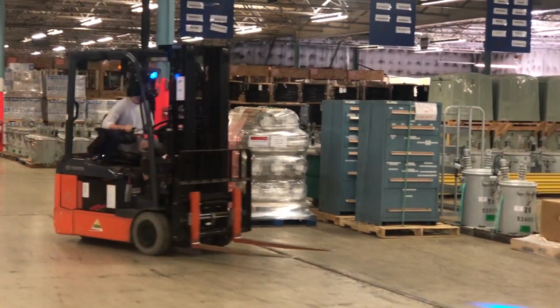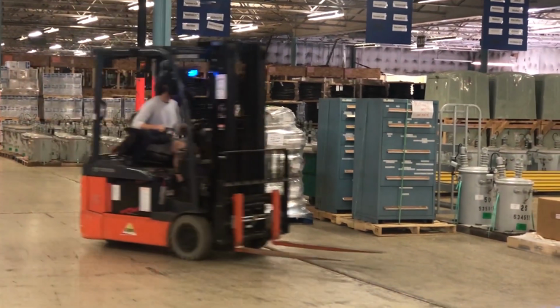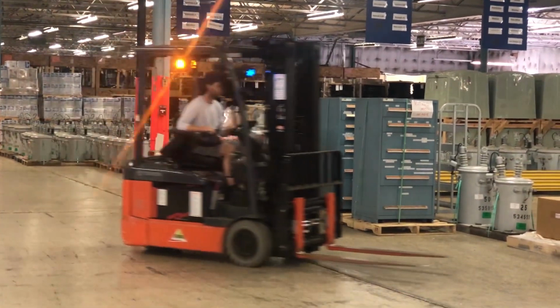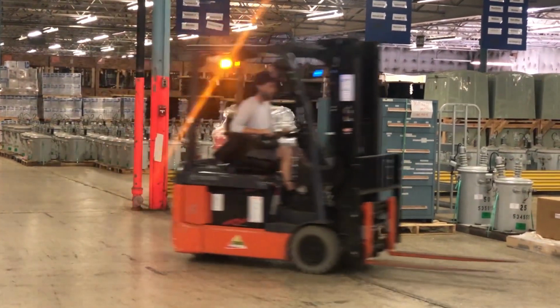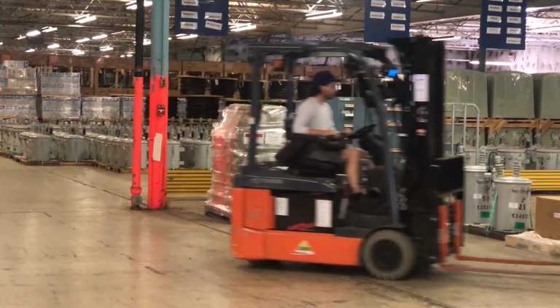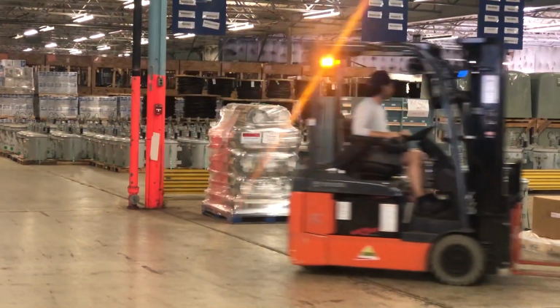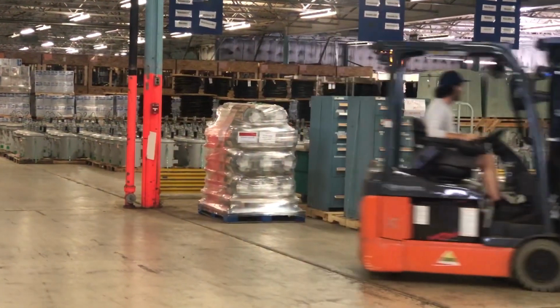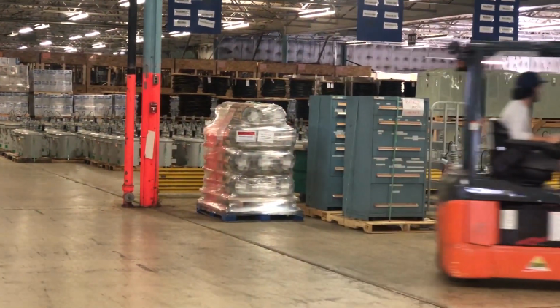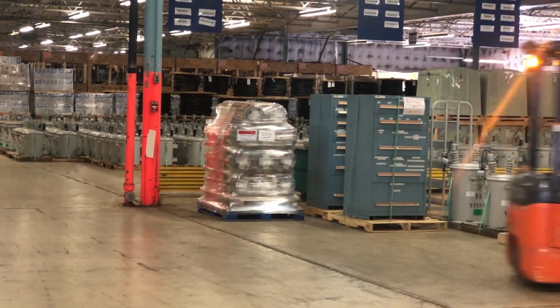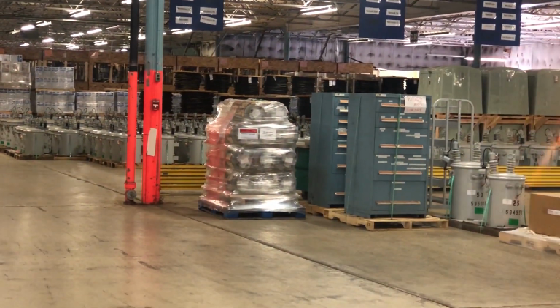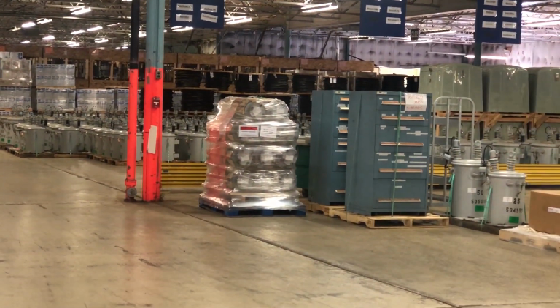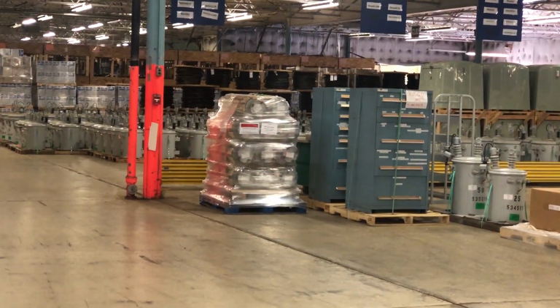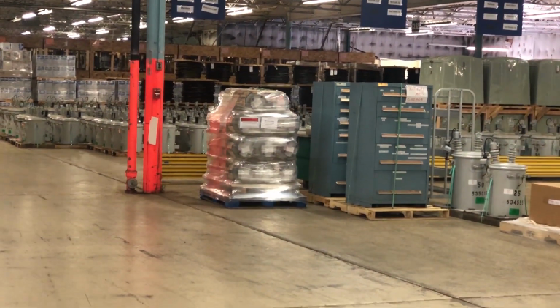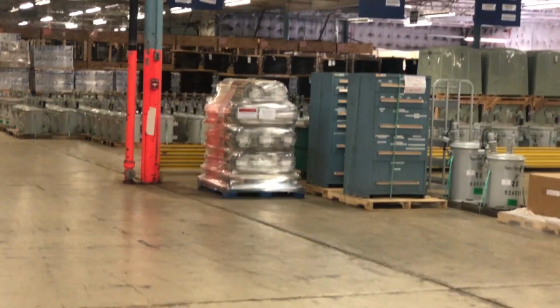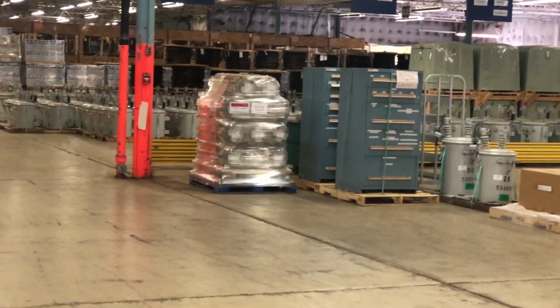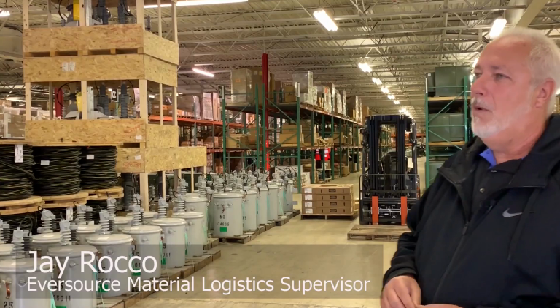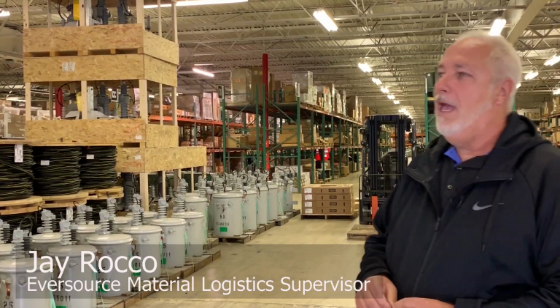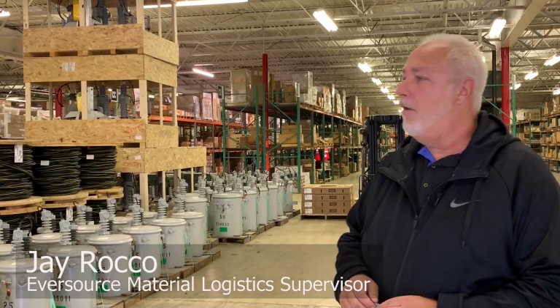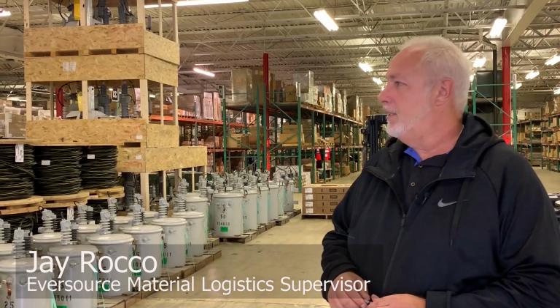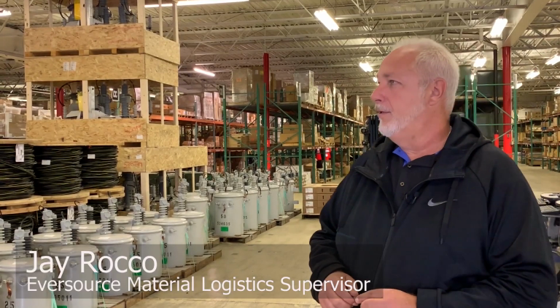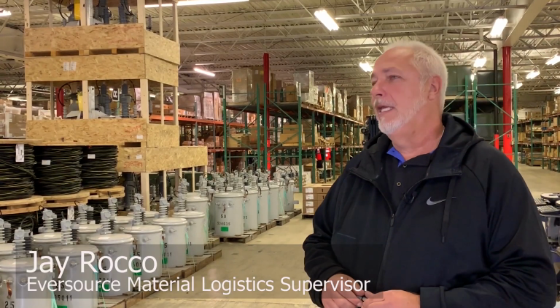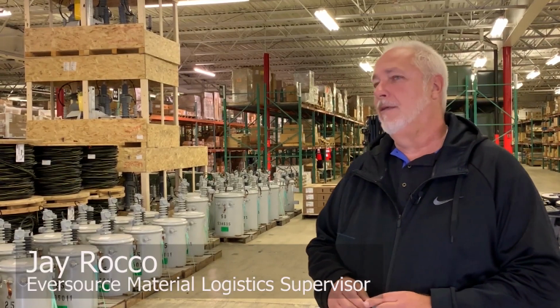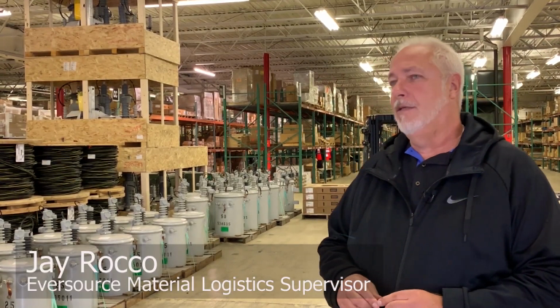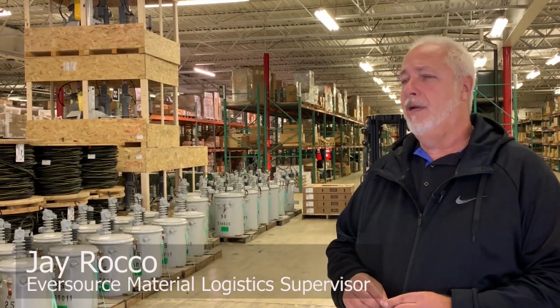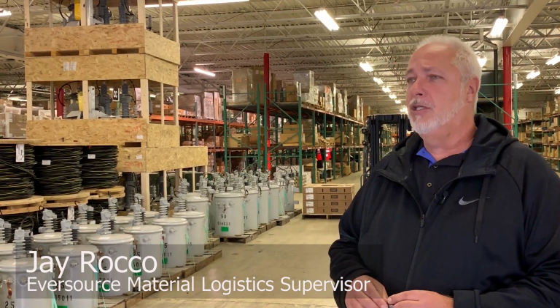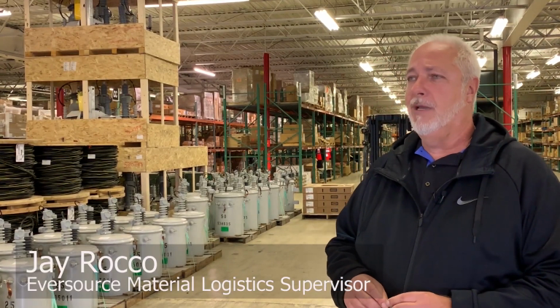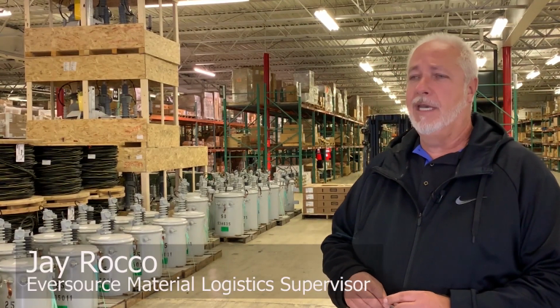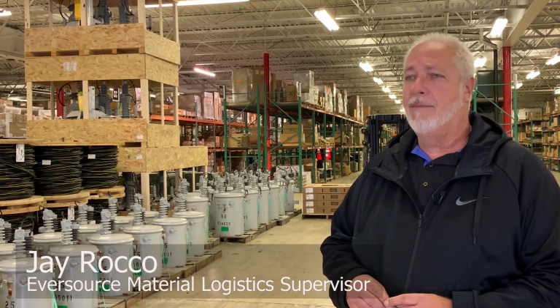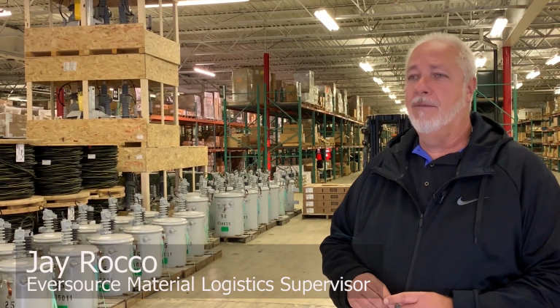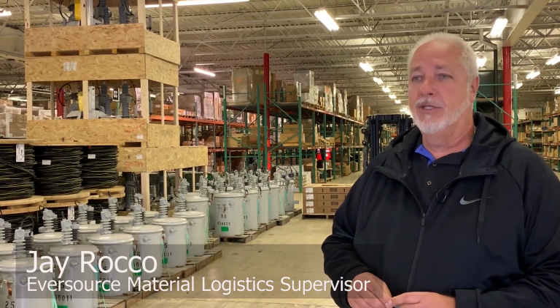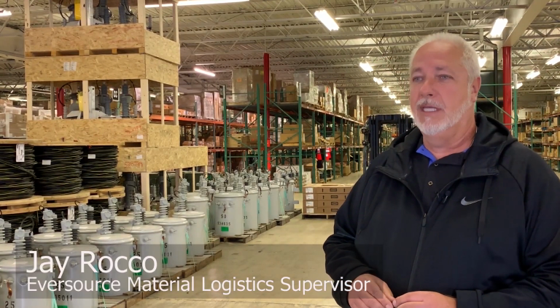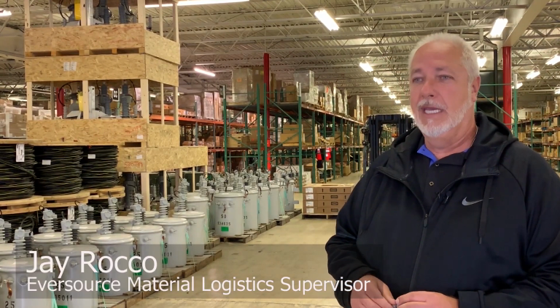Everything in the Berlin Central Warehouse starts here in our receiving area. We have all the materials needed to pretty much address any type of emergency need.